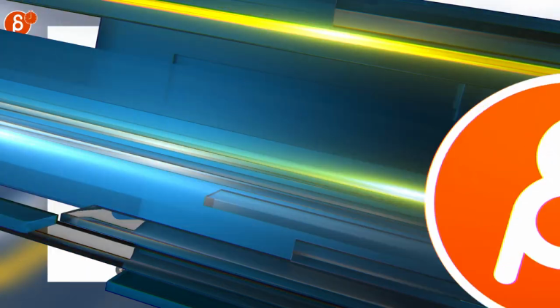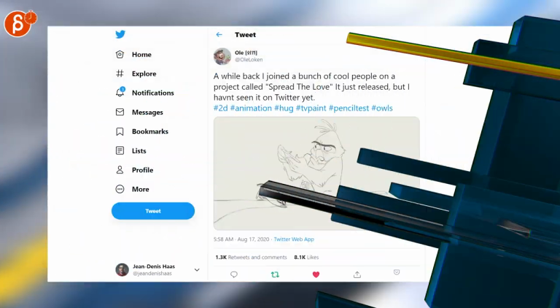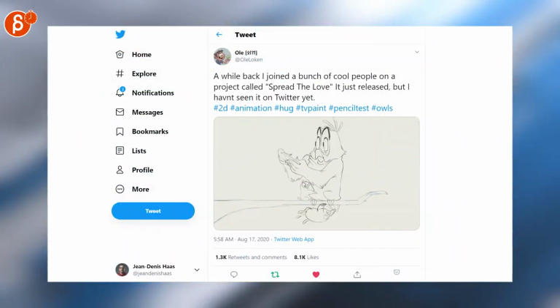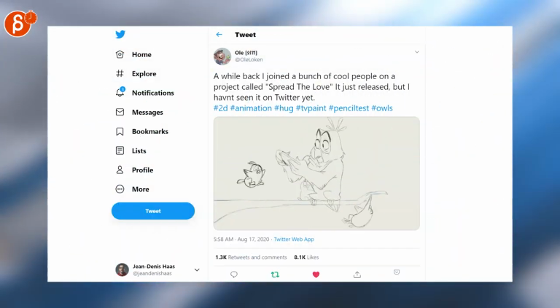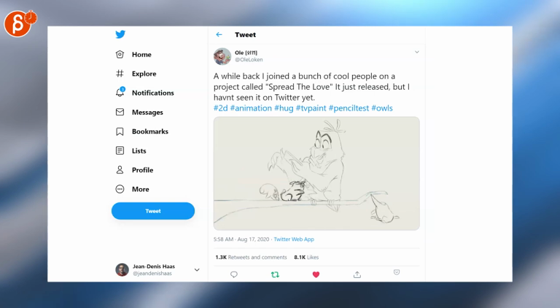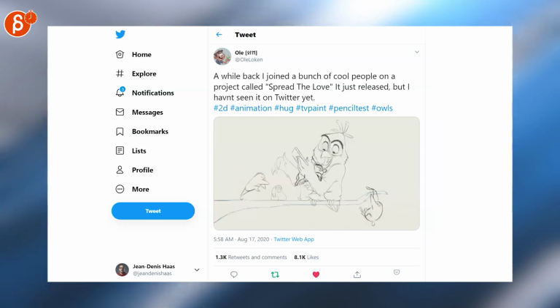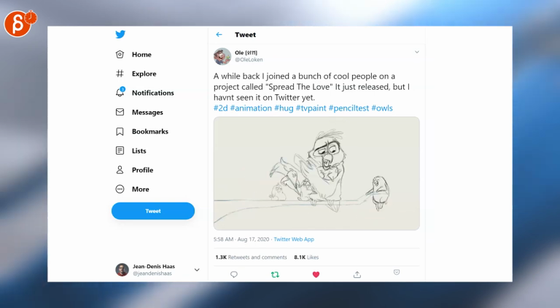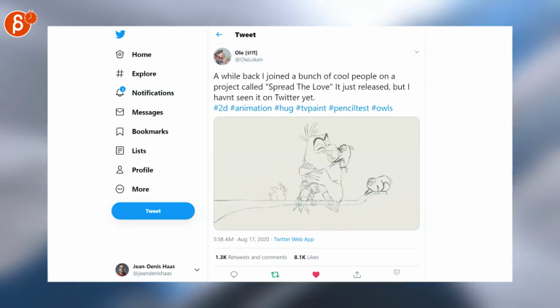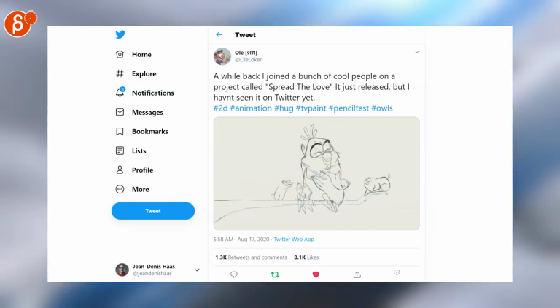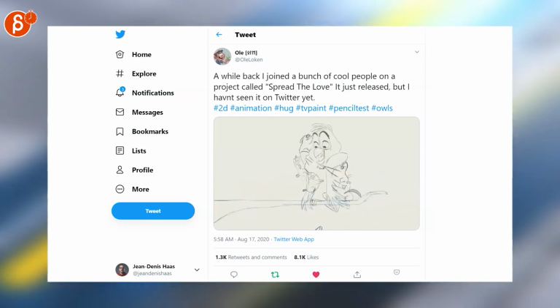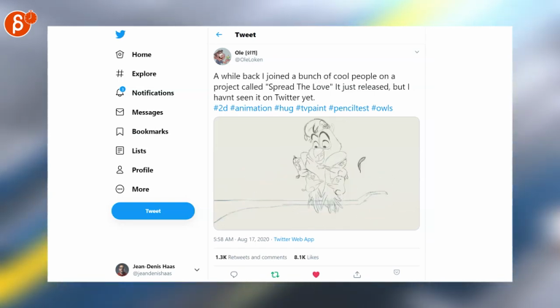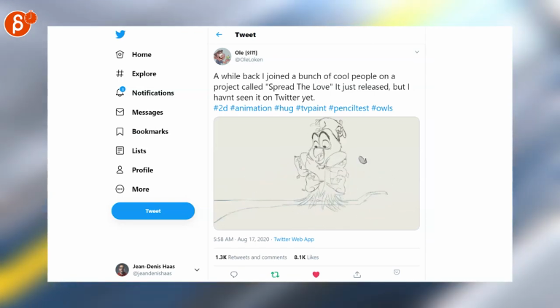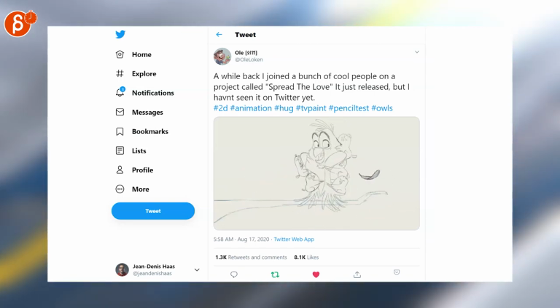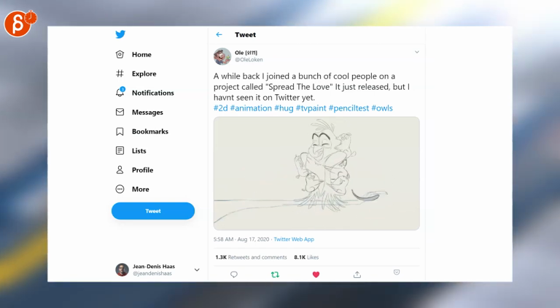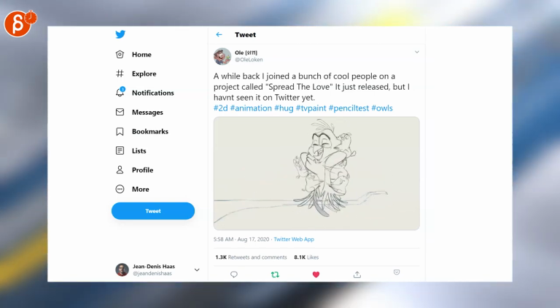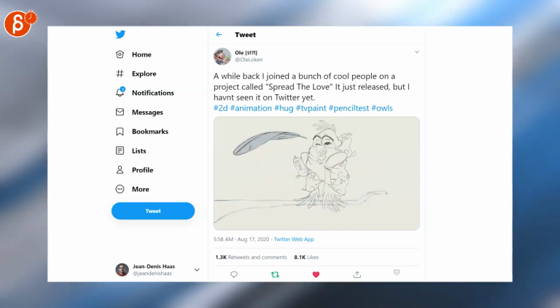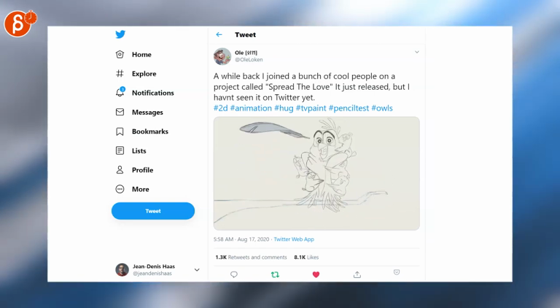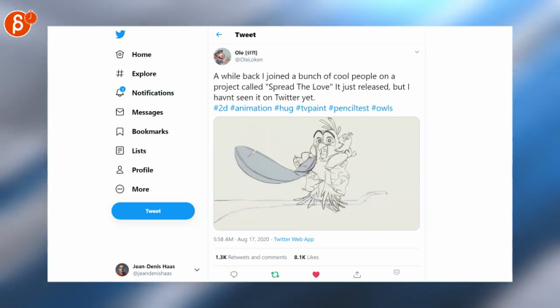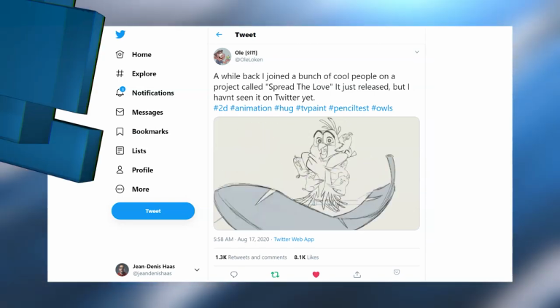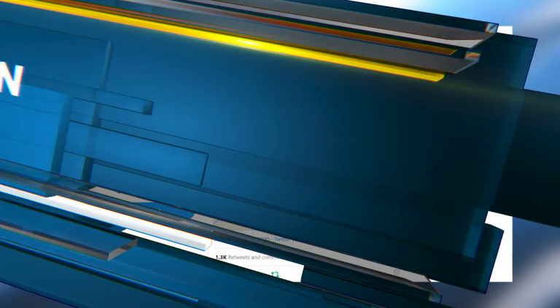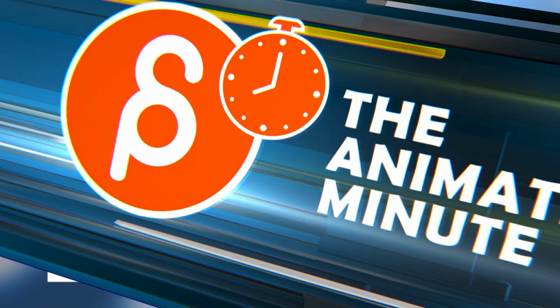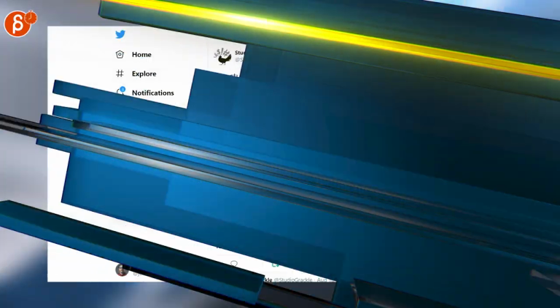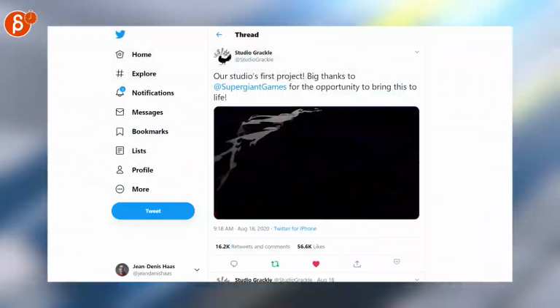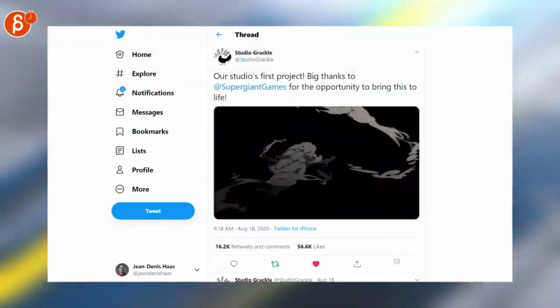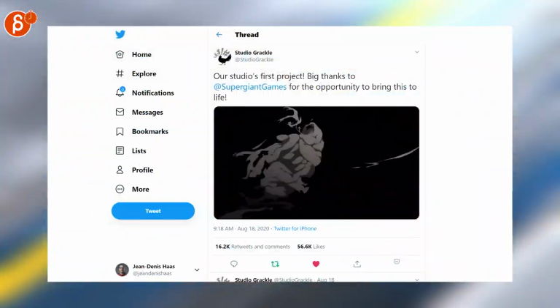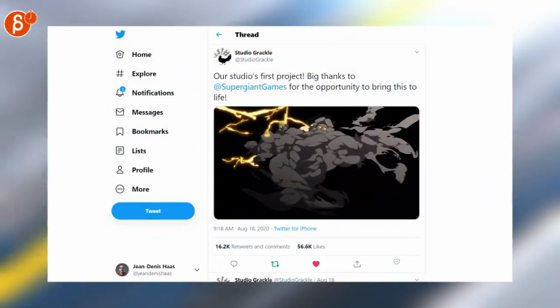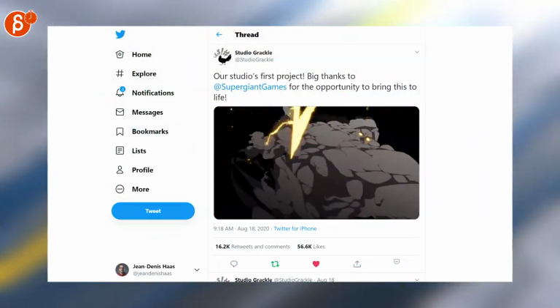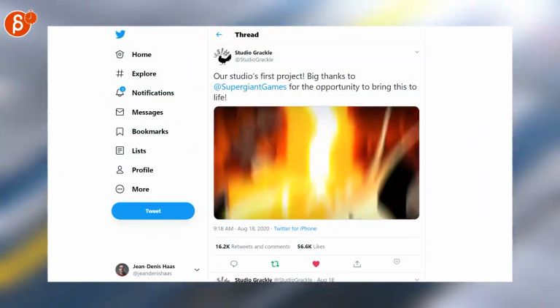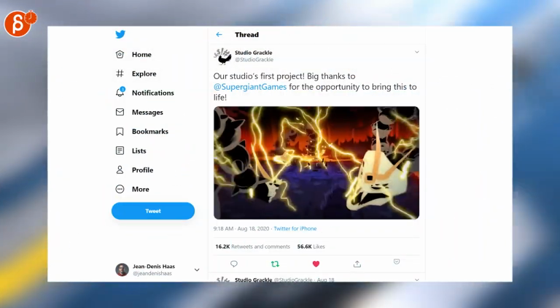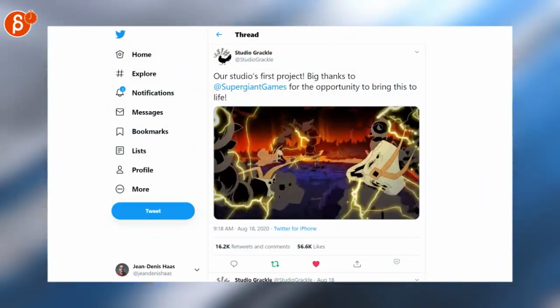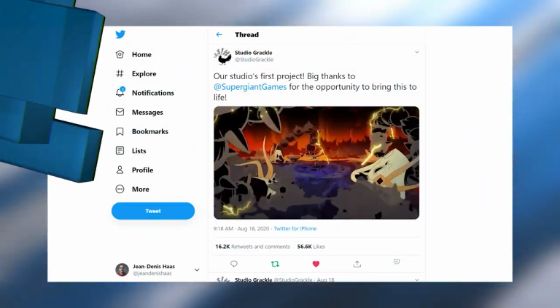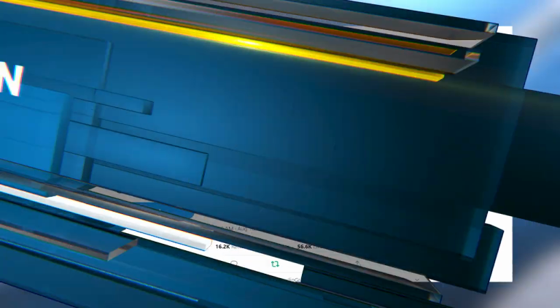This is so cute. Absolutely love Pencil Test. You'll notice if you watch Animation Minute, I will always include a Pencil Test if I find one — I just love that. Speaking of 2D, lots of cool action and 2D effects. It's fantastic.